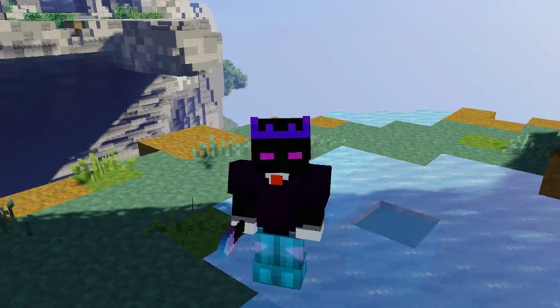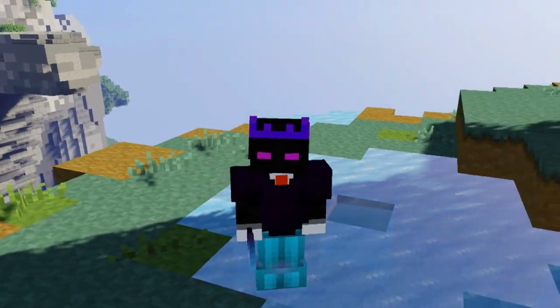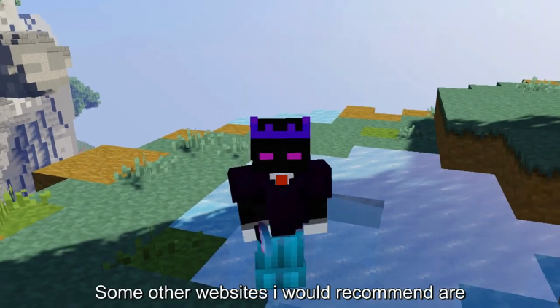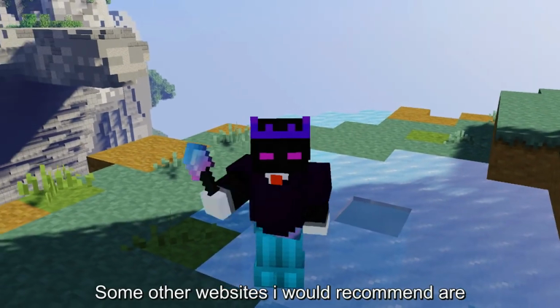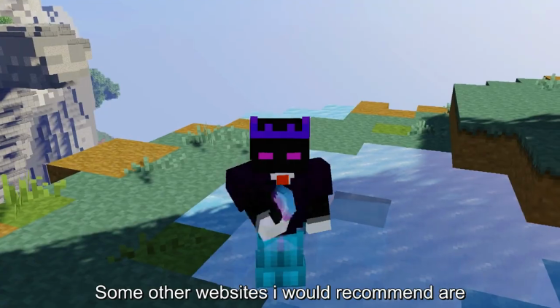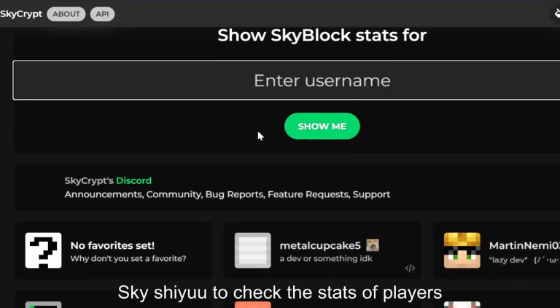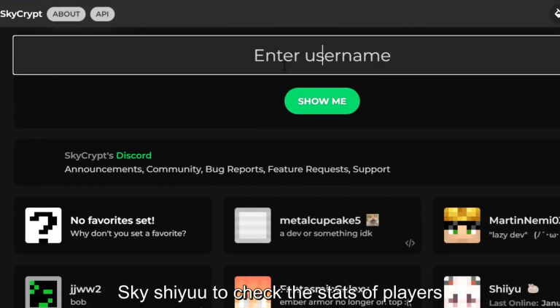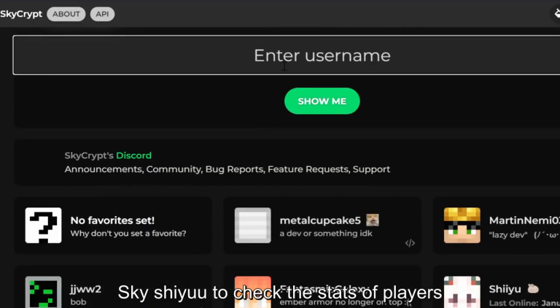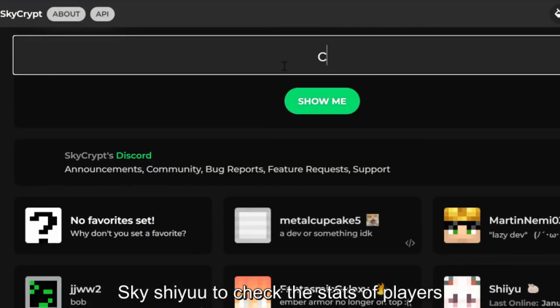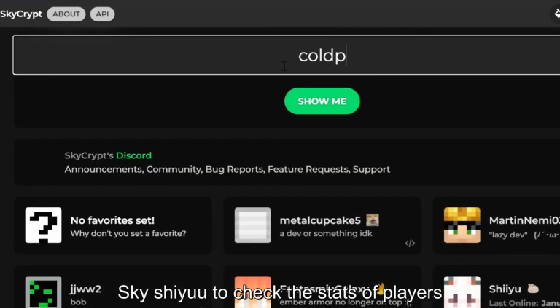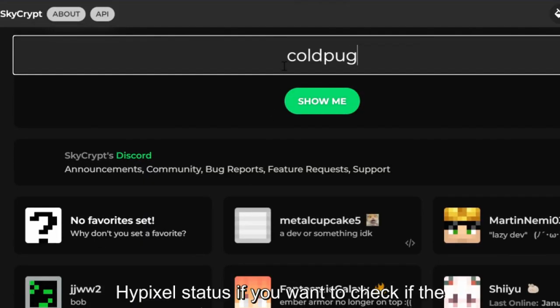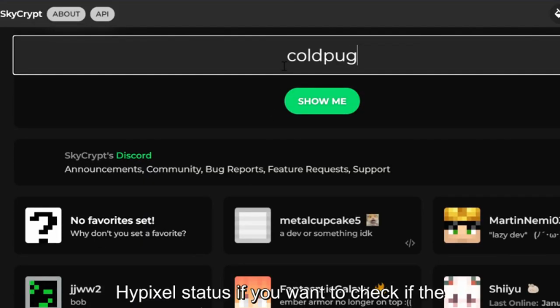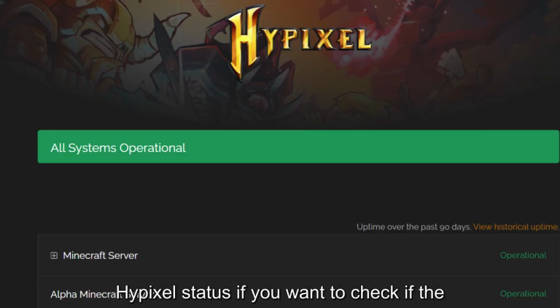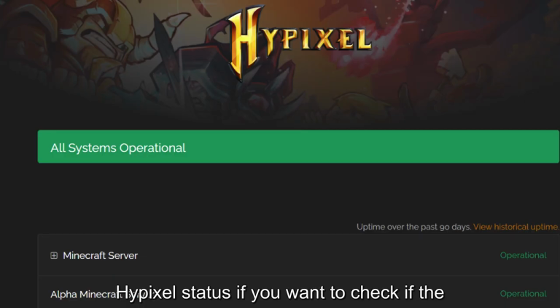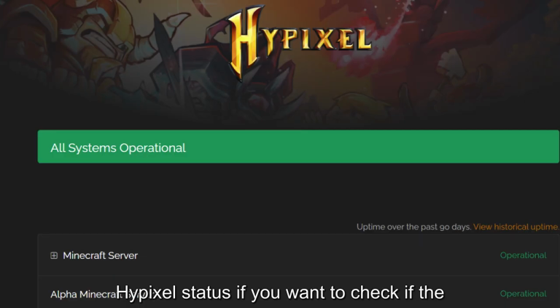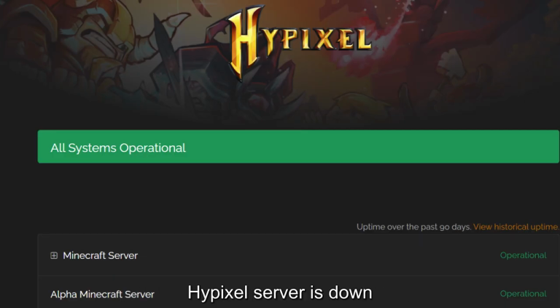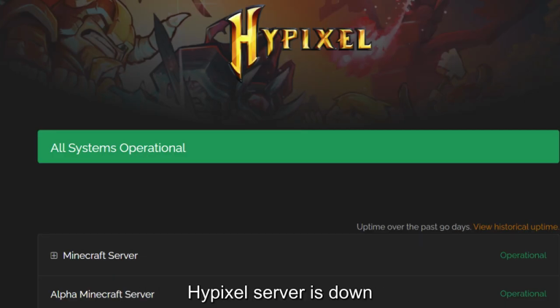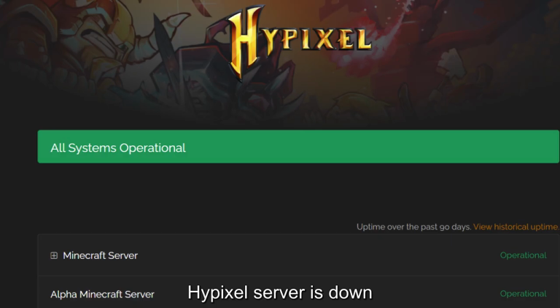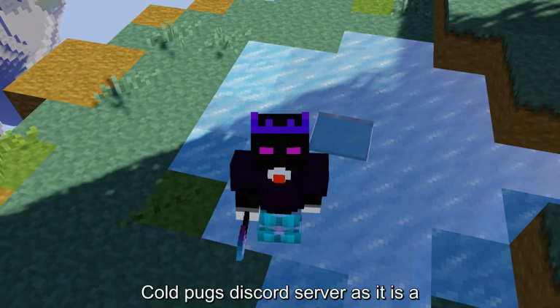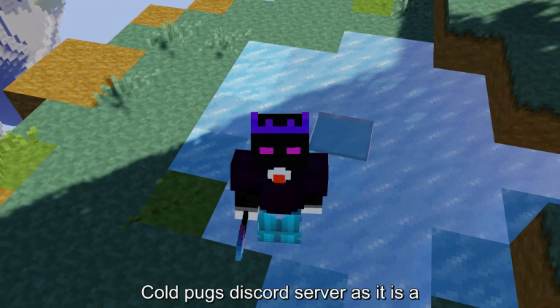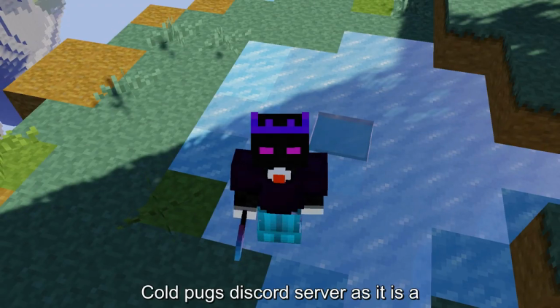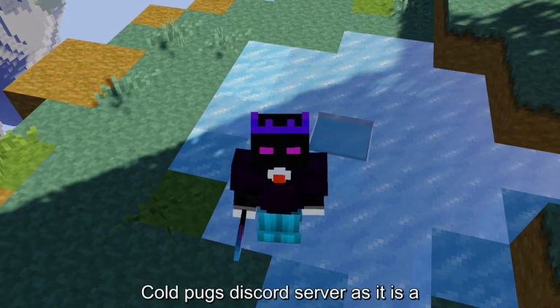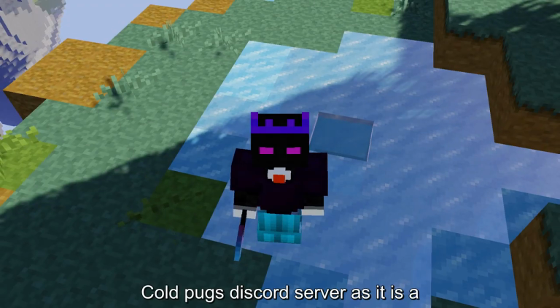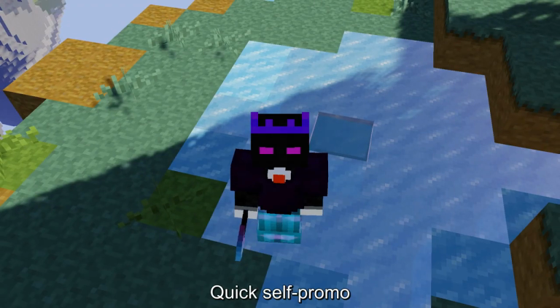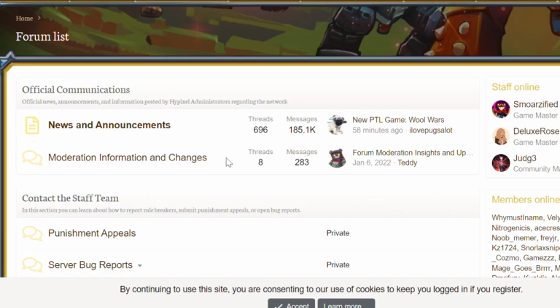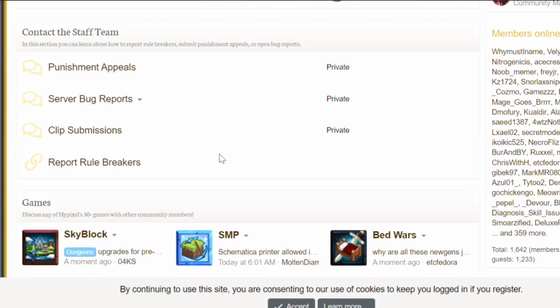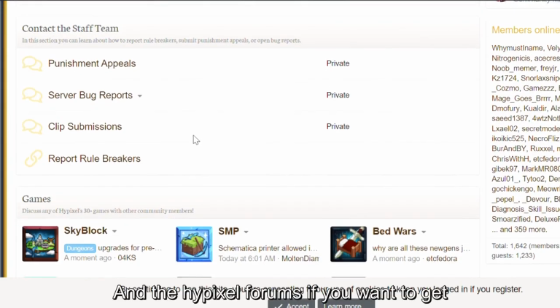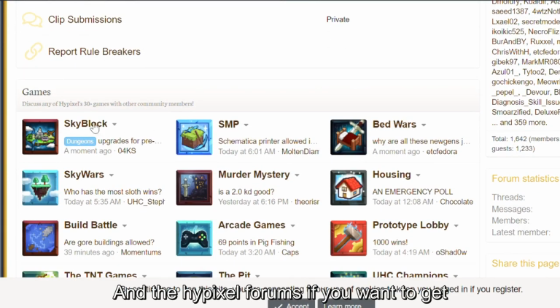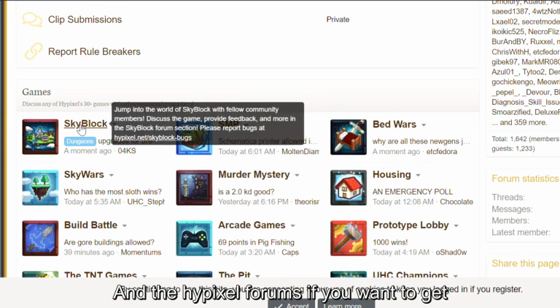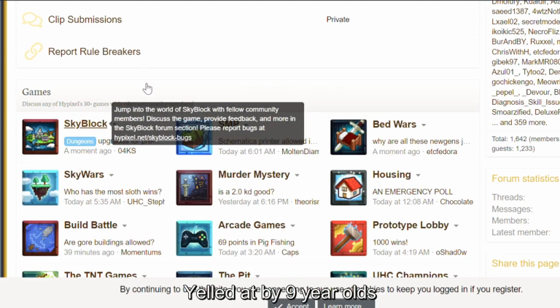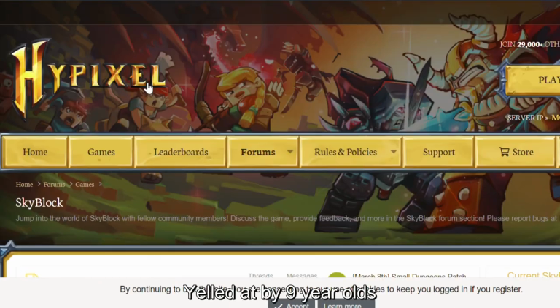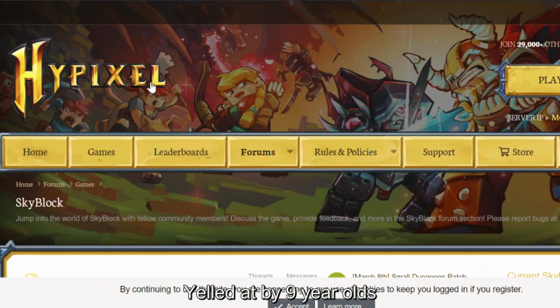Some other websites I would recommend are Skycu to check the stats of players, Hypixel status if you want to check if the Hypixel server is down, the Coldbox Discord server as a quick self-promo, and the Hypixel forums if you want to get yelled at by 9-year-olds.